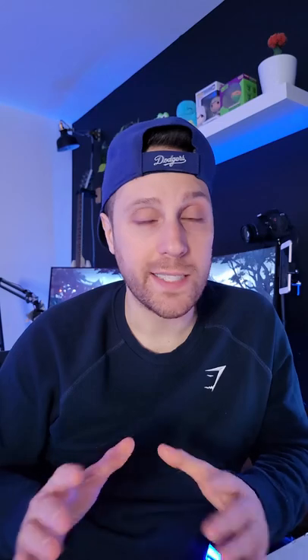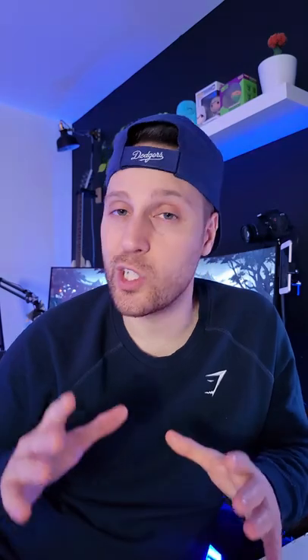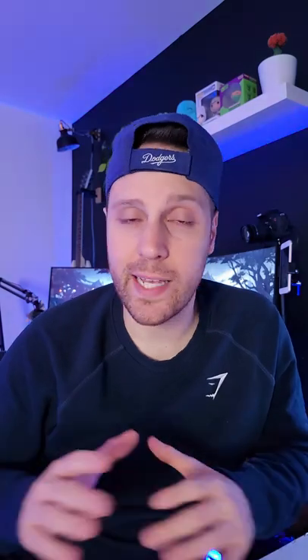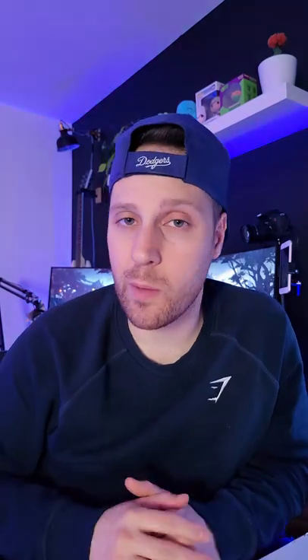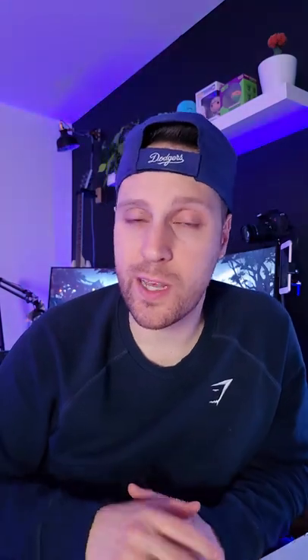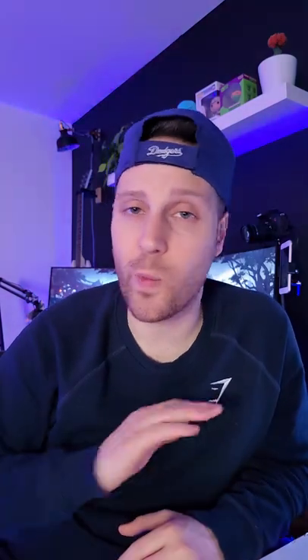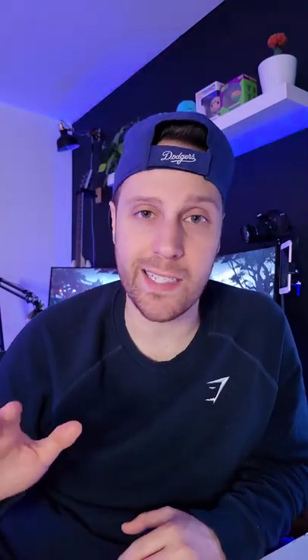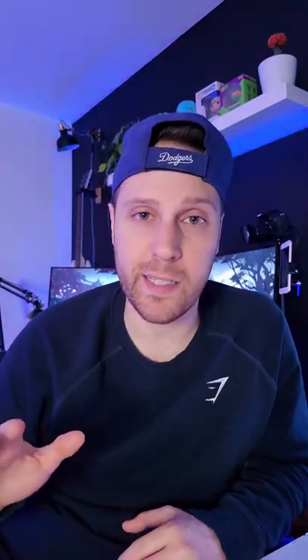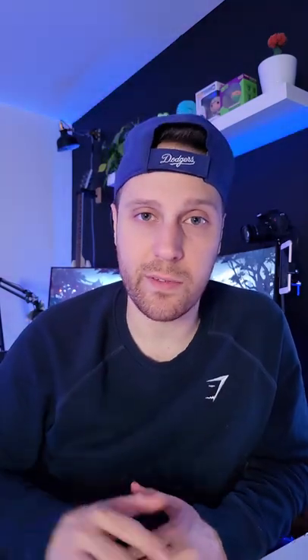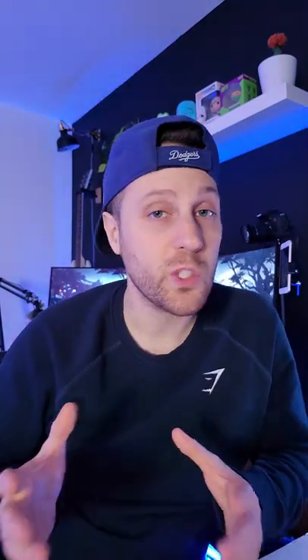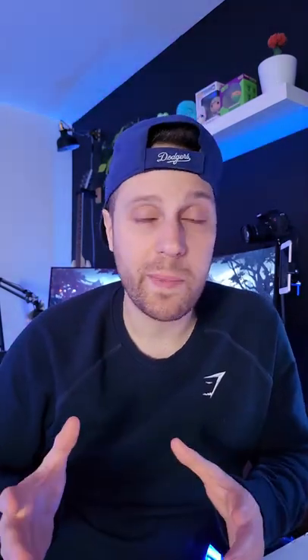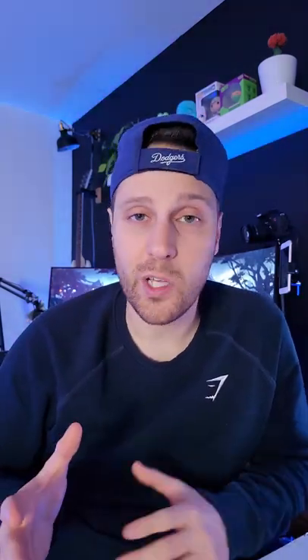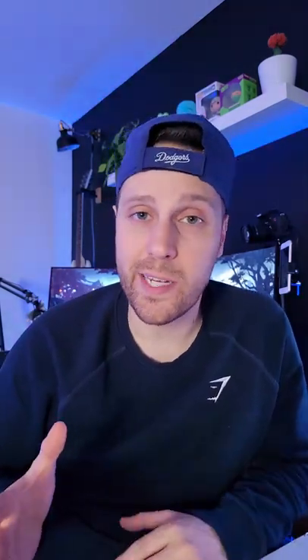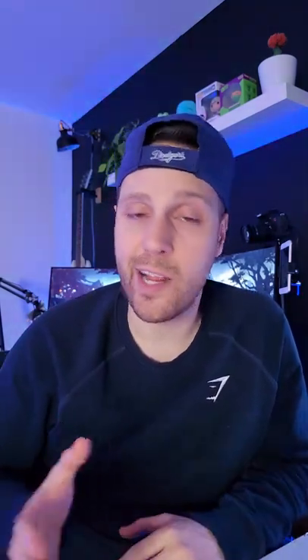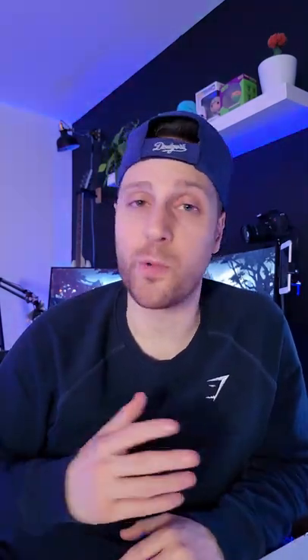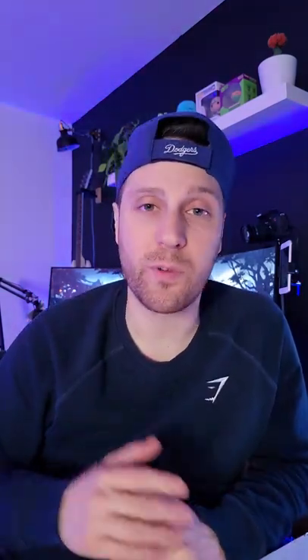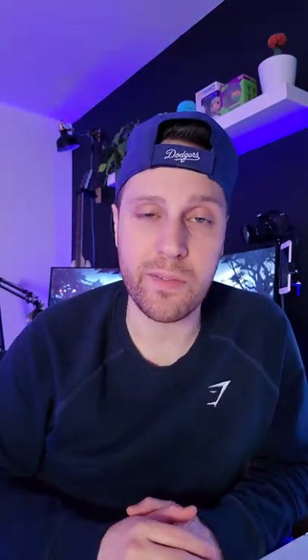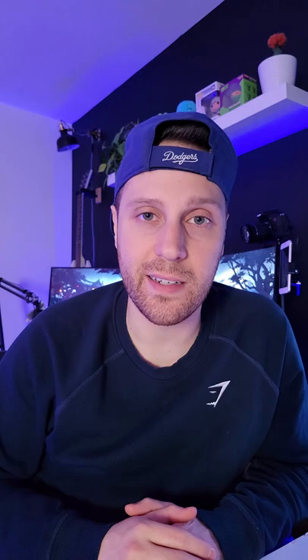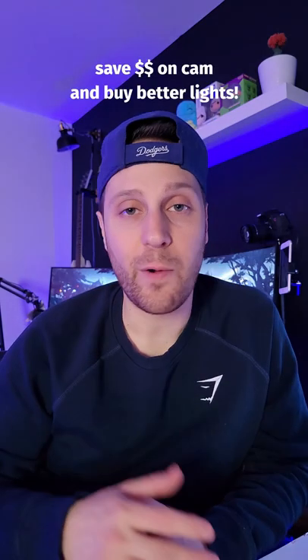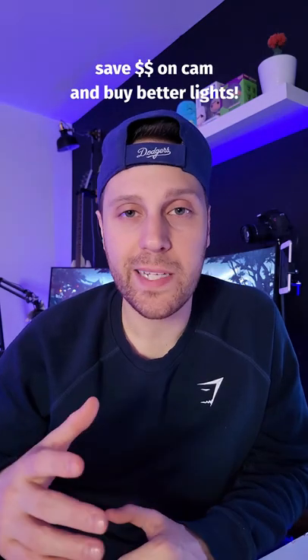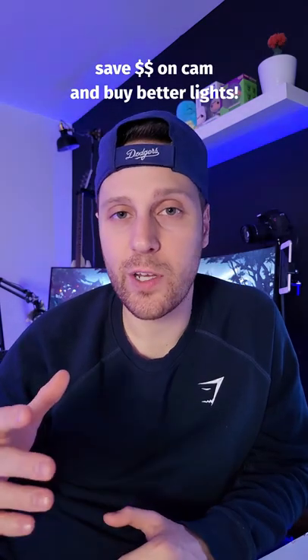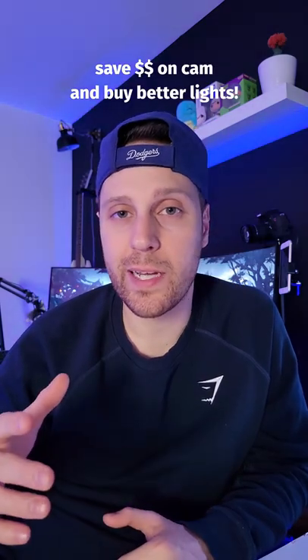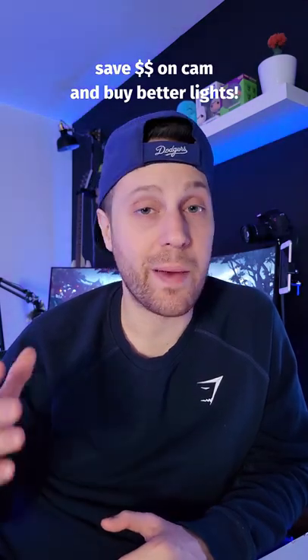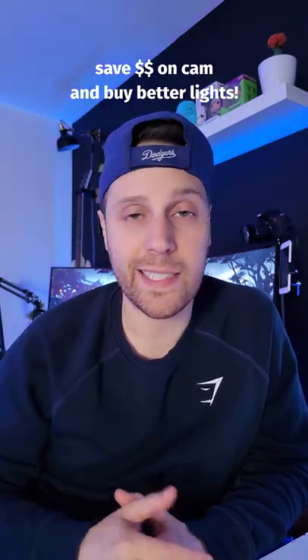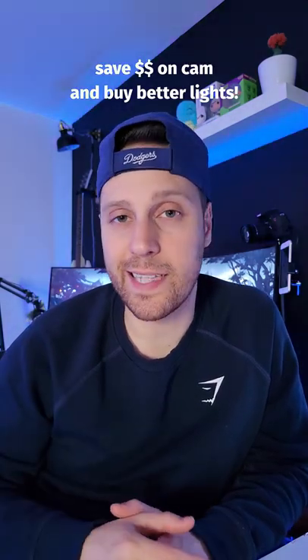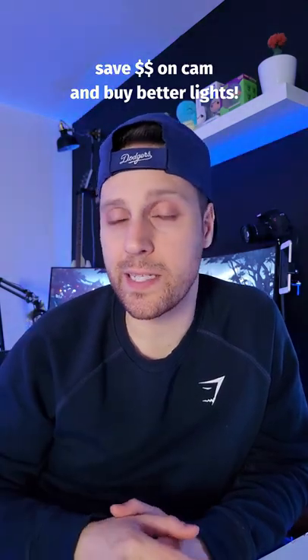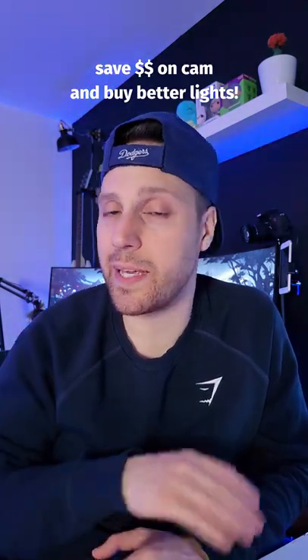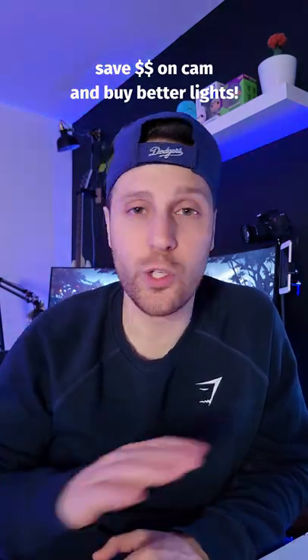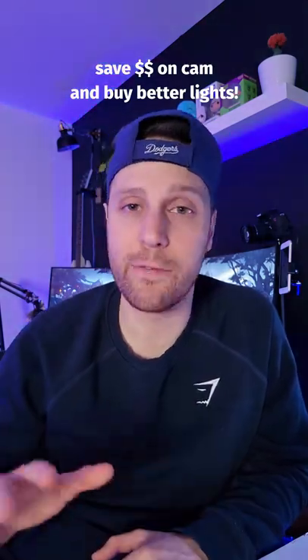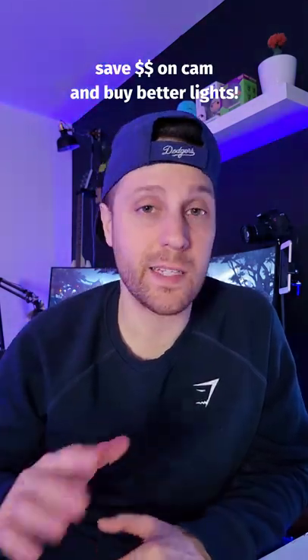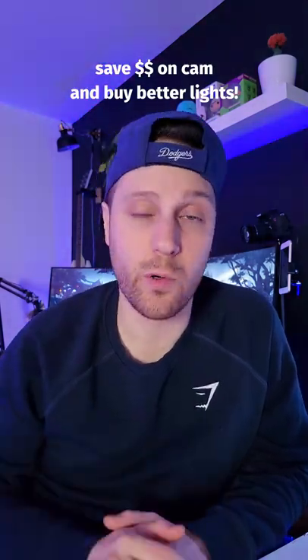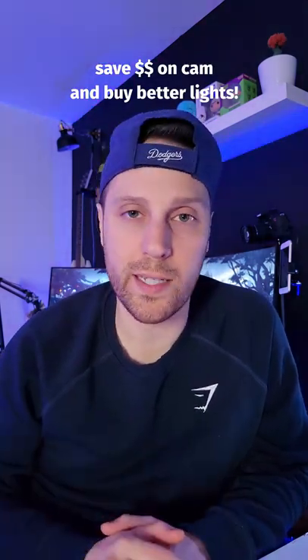Honestly, there's a lot of camera options that are way less expensive. Most of the webcams on the market today are great from what I've seen. I recommend saving your money to buy better lights instead because it can make a huge difference in the video quality.